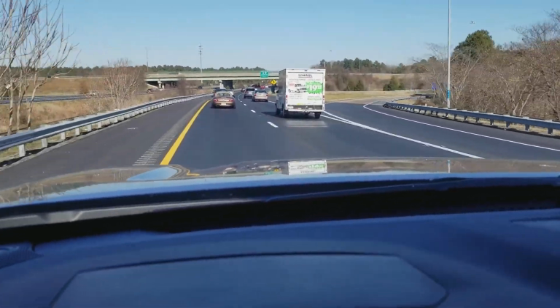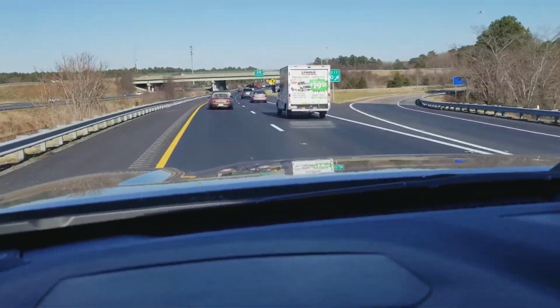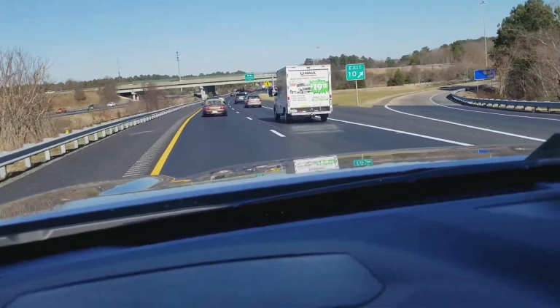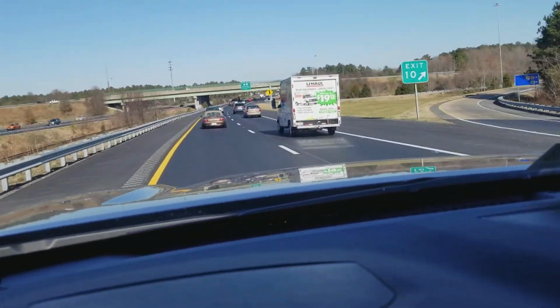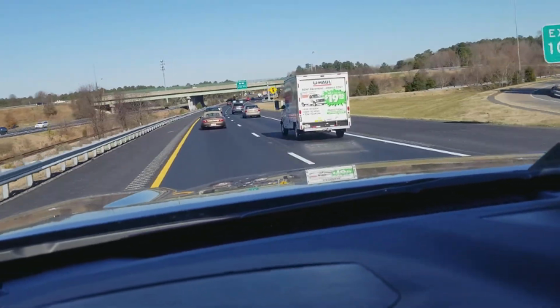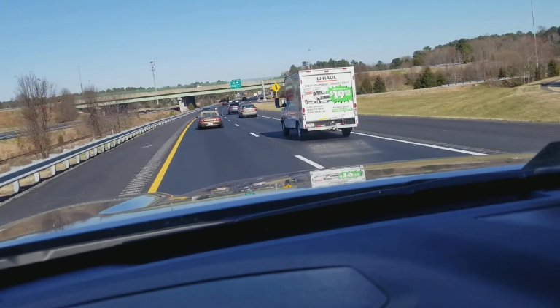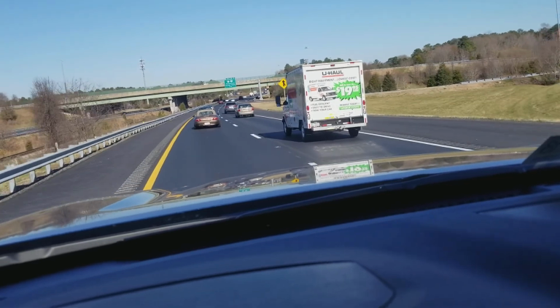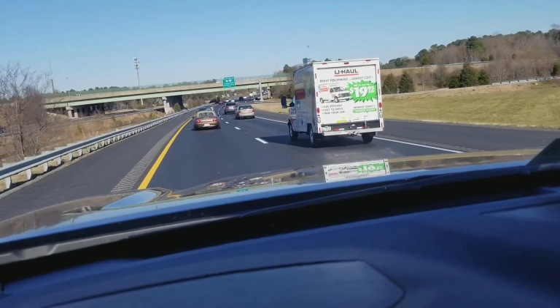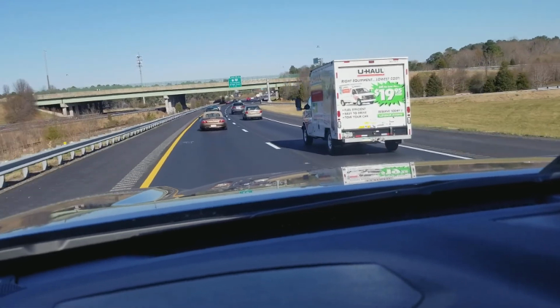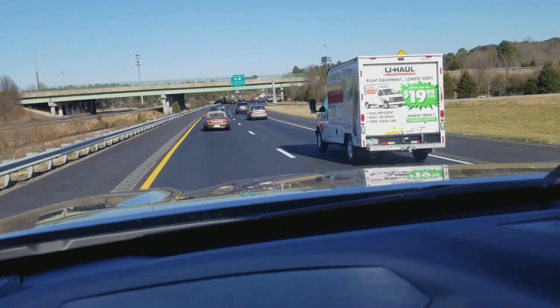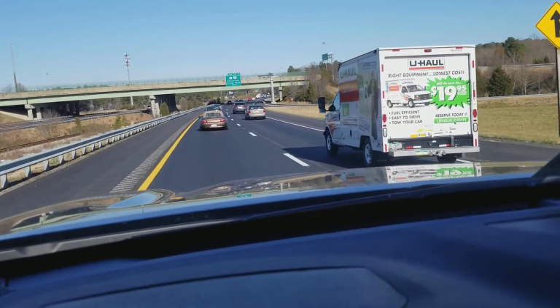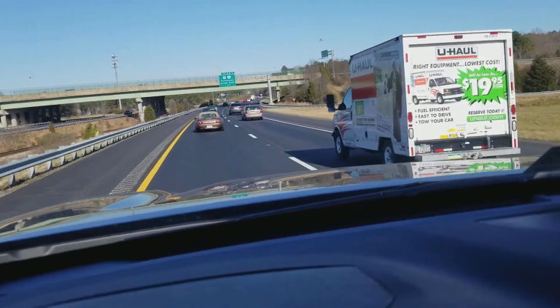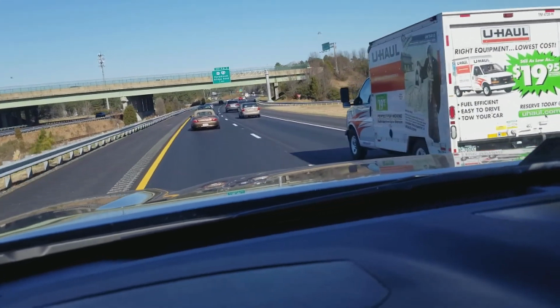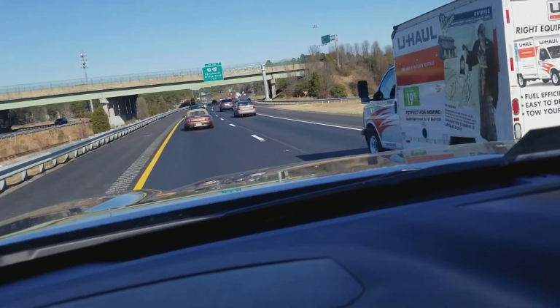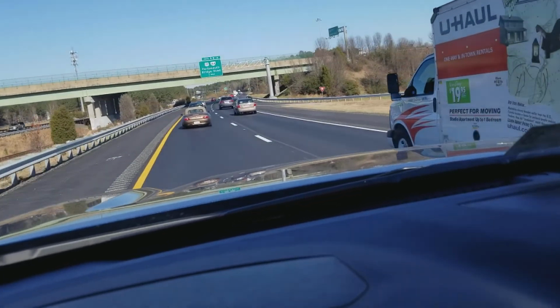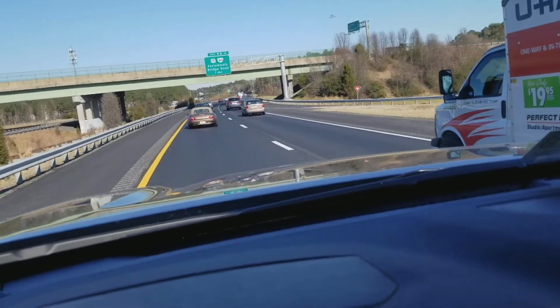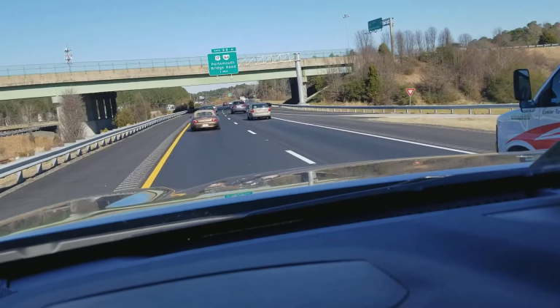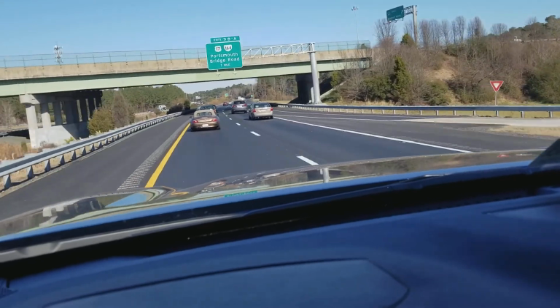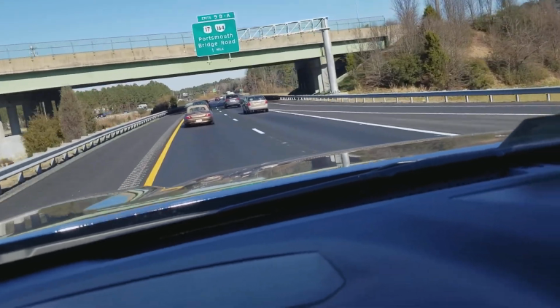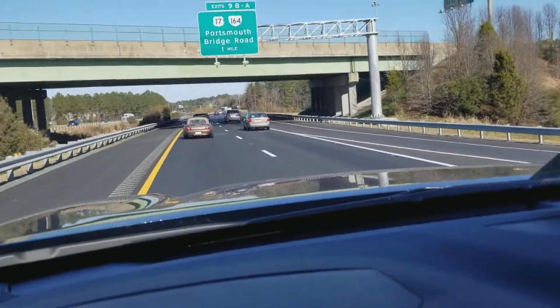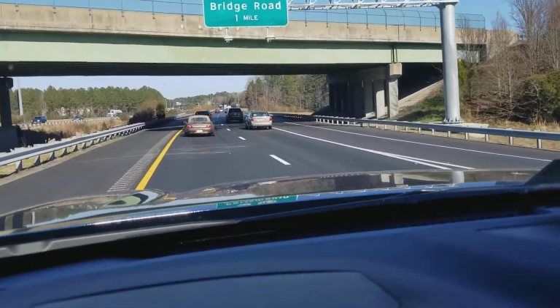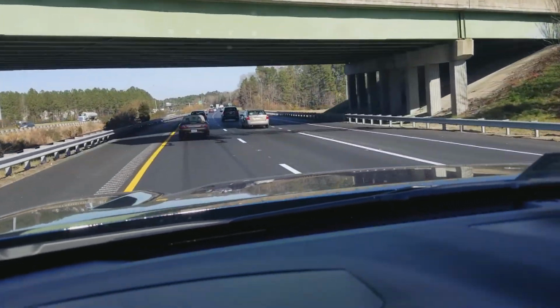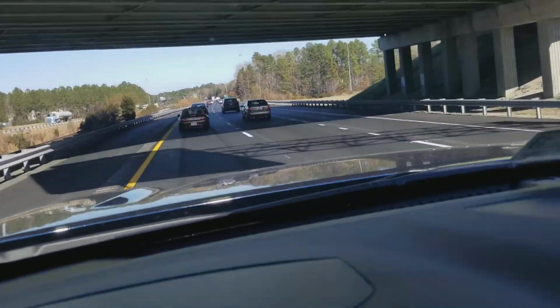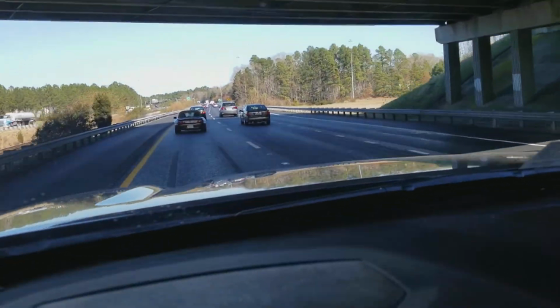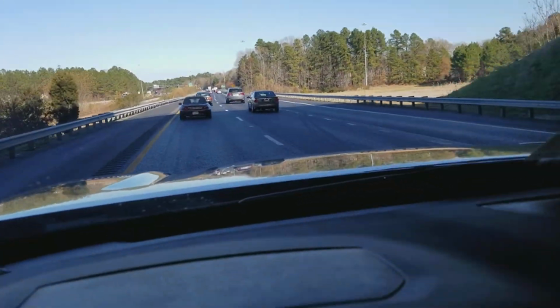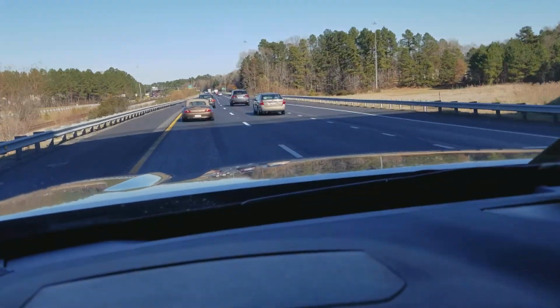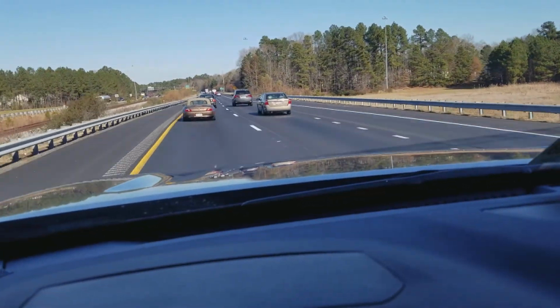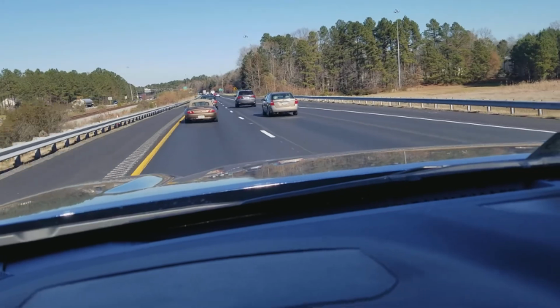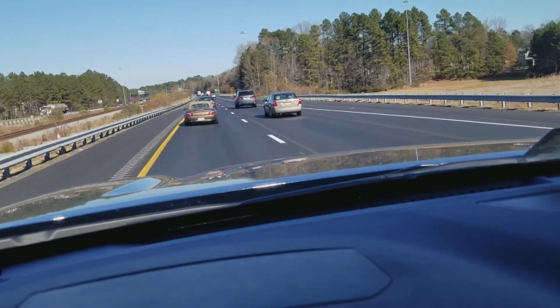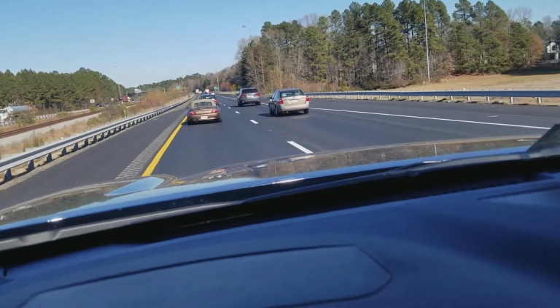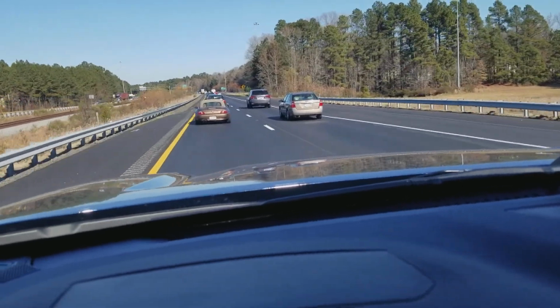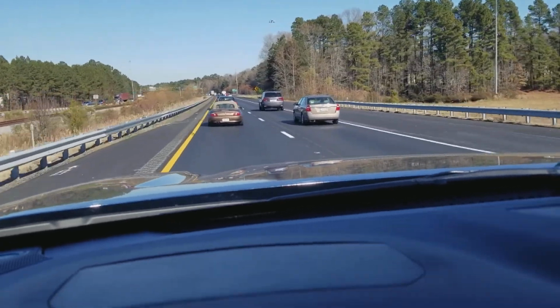One thing I think they really need to do is up the towing capacity numbers, because you've got half tons out there already towing 12-plus thousand pounds. Don't get me wrong, I love the truck — I wouldn't have kept it this long if I didn't.